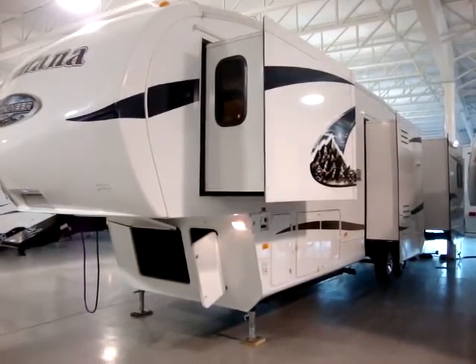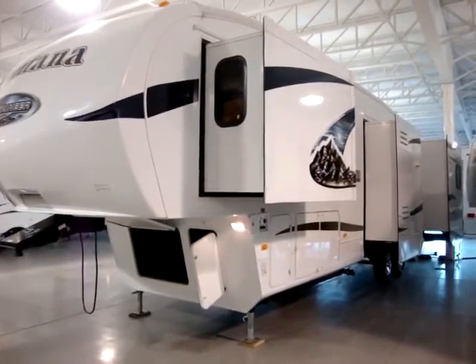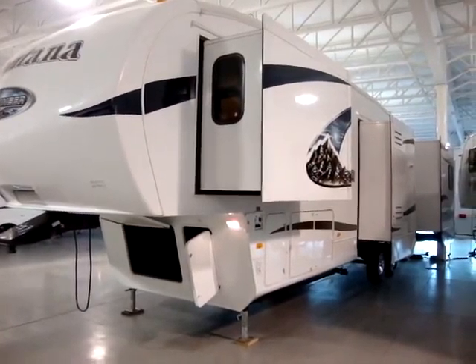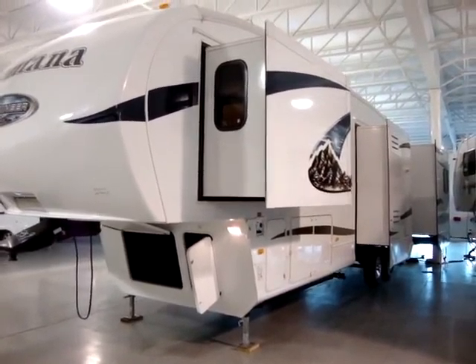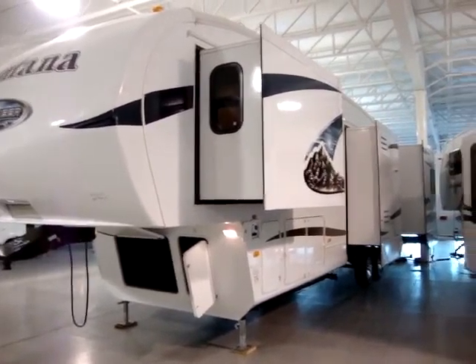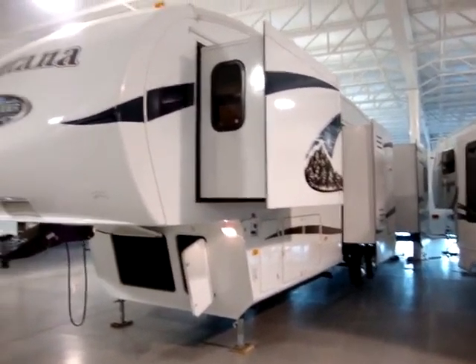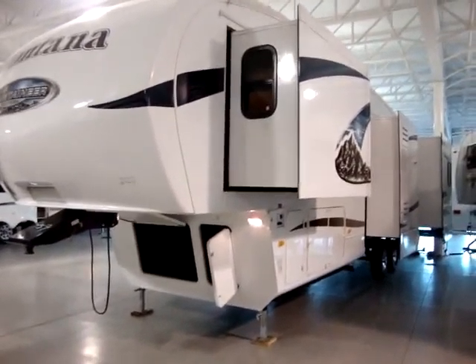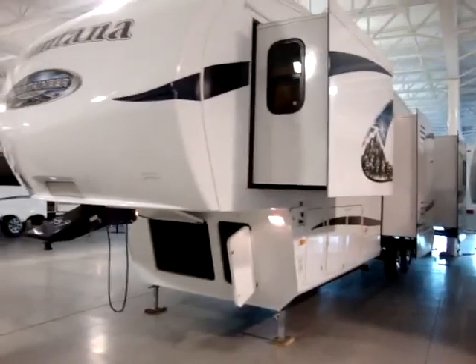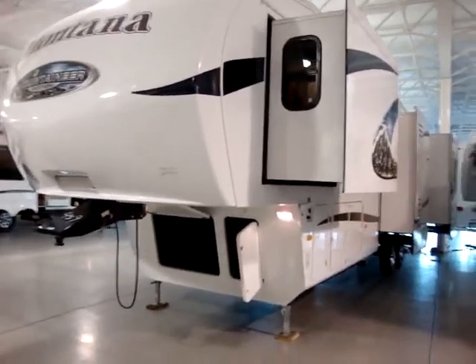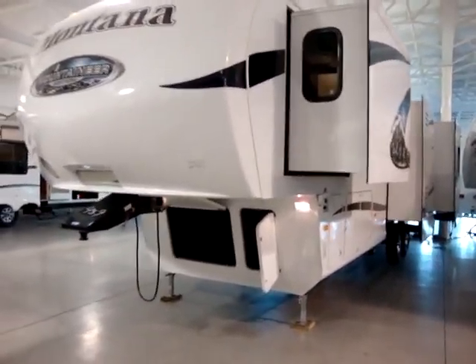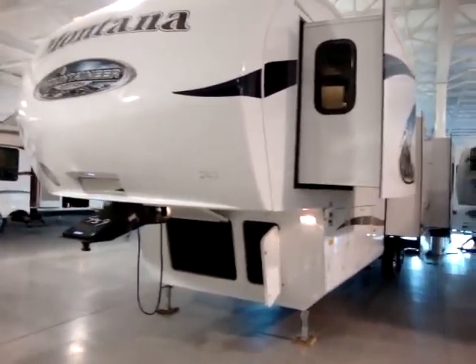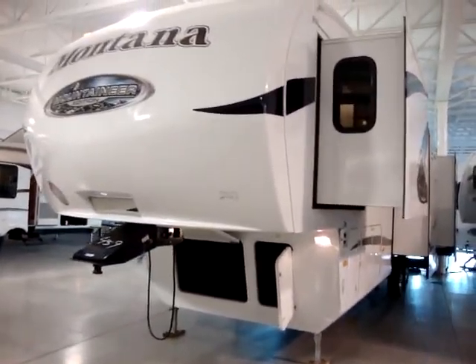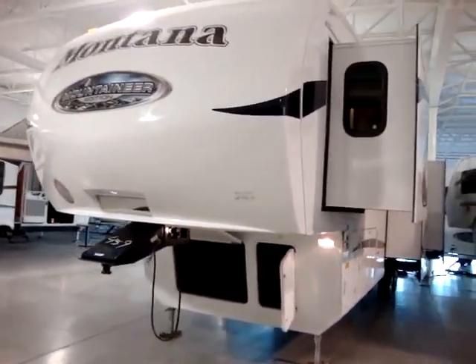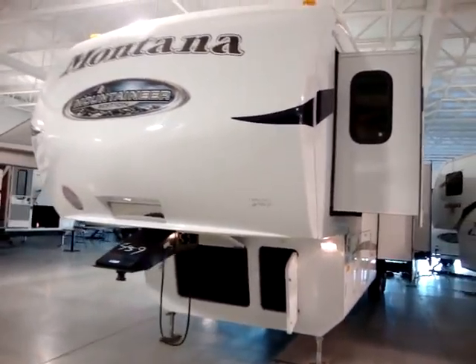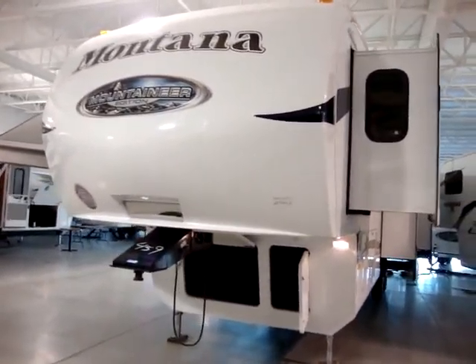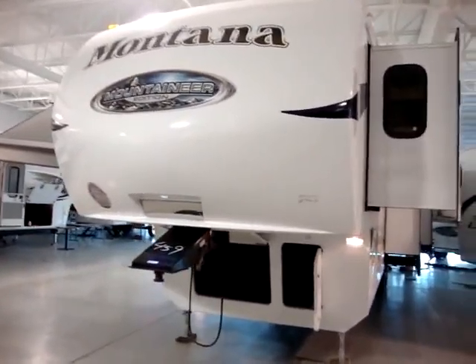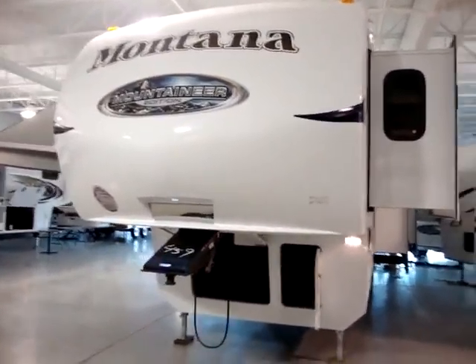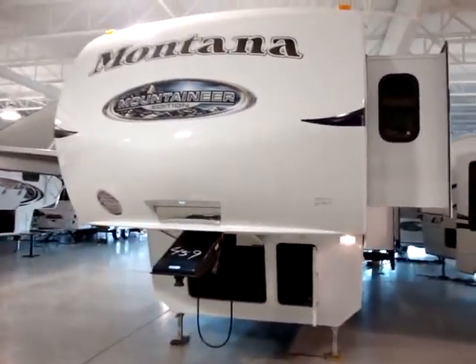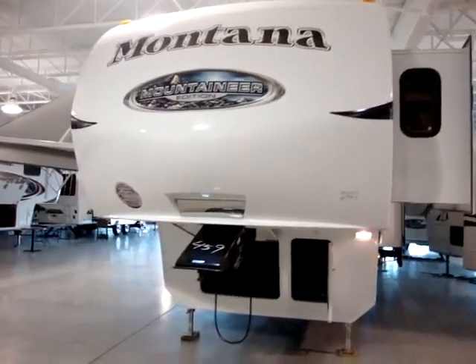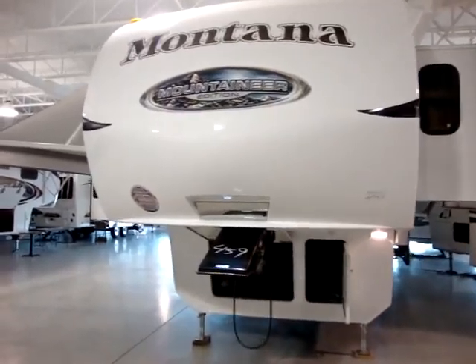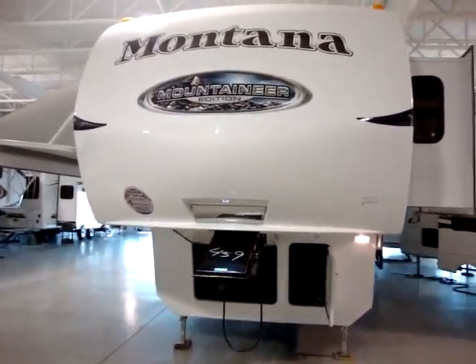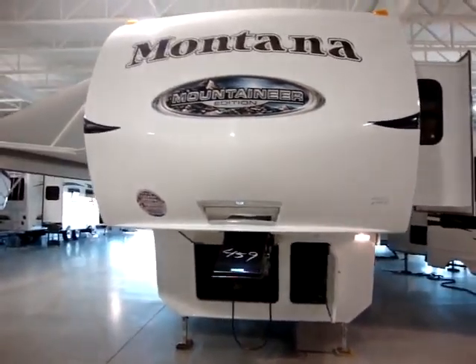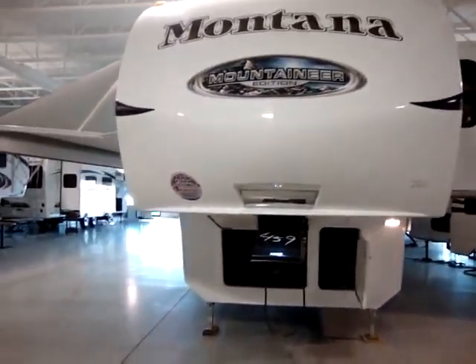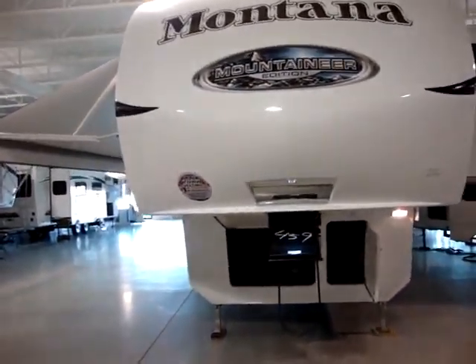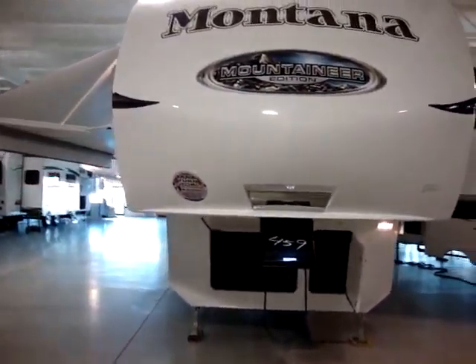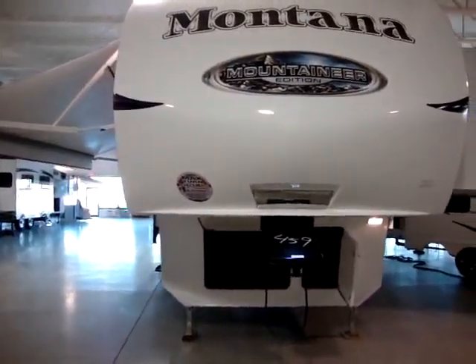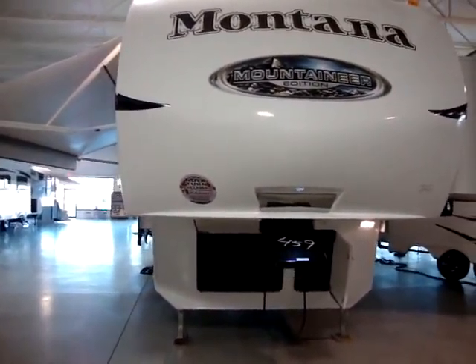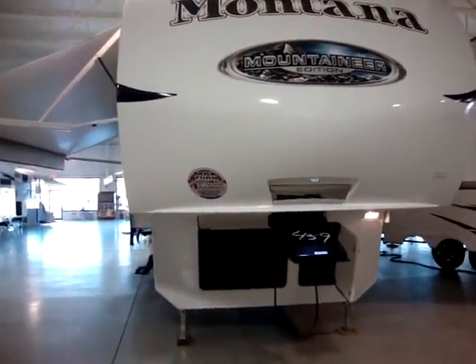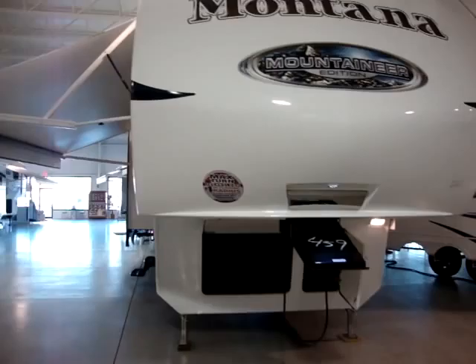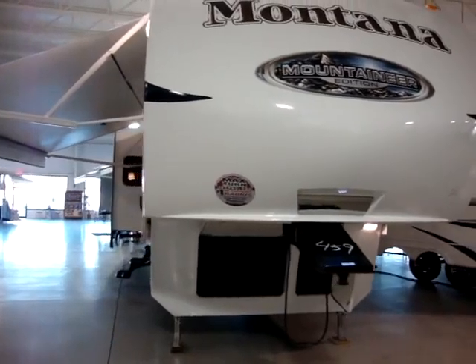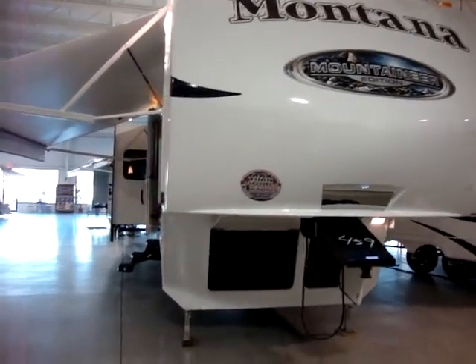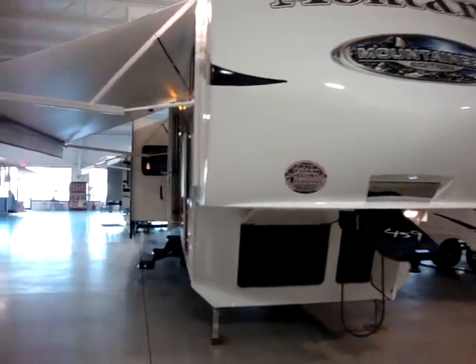Hi and welcome to another video by Couch's Campers. Today we're looking at a new 2011 Montana Mountaineer Edition 324 RLQ fifth wheel. I'm going to take a few minutes and walk you around this coach.